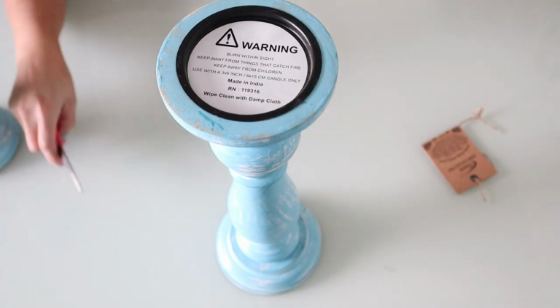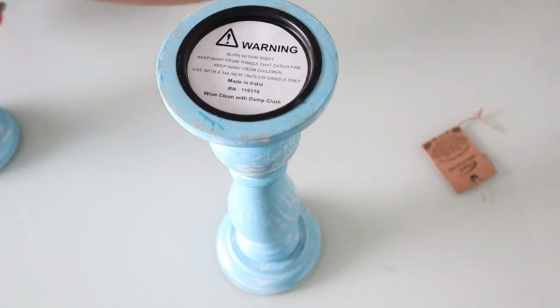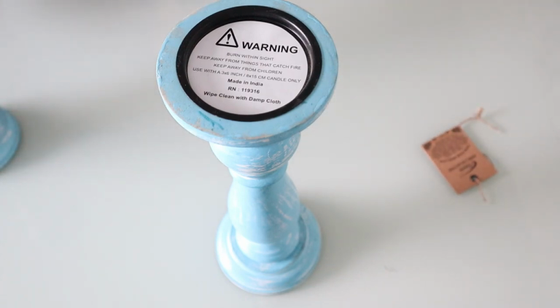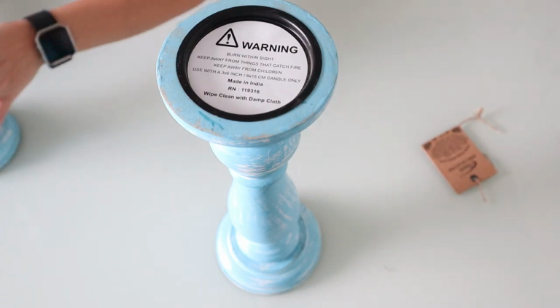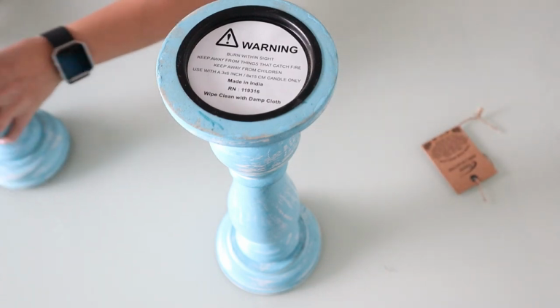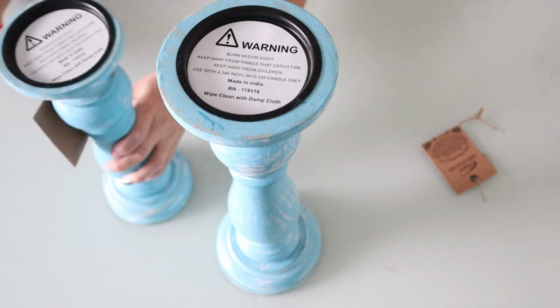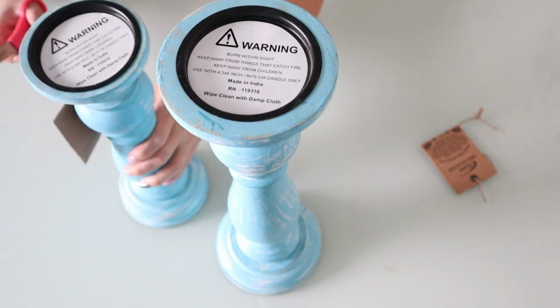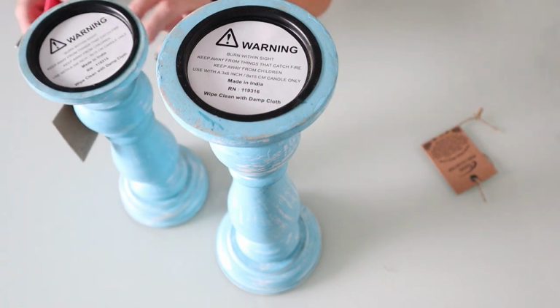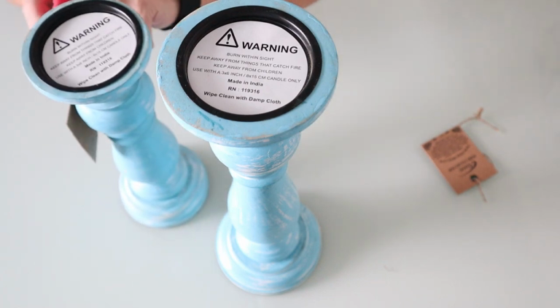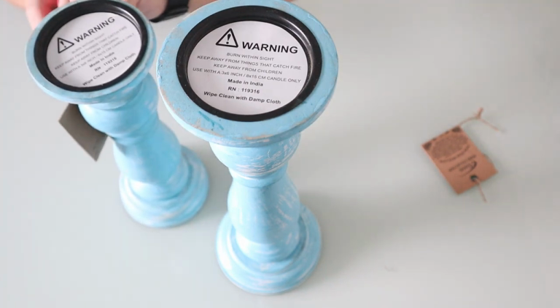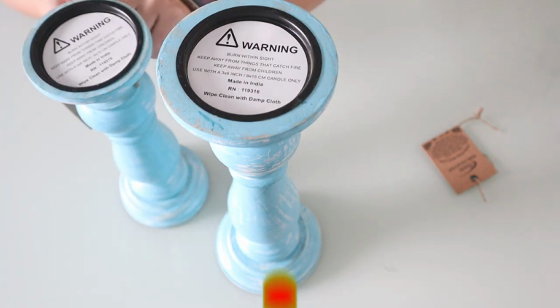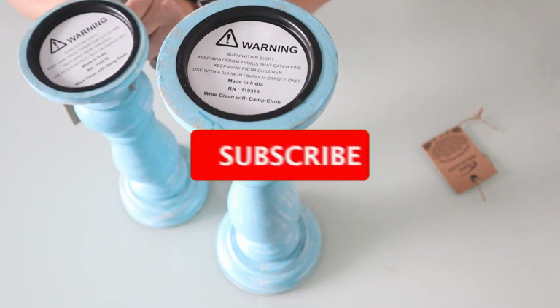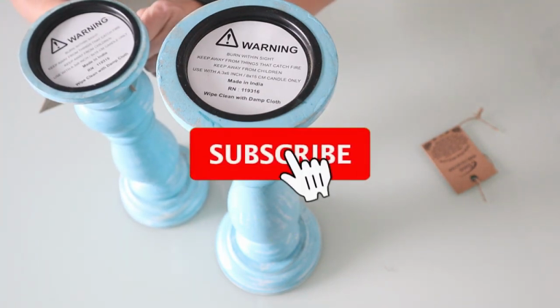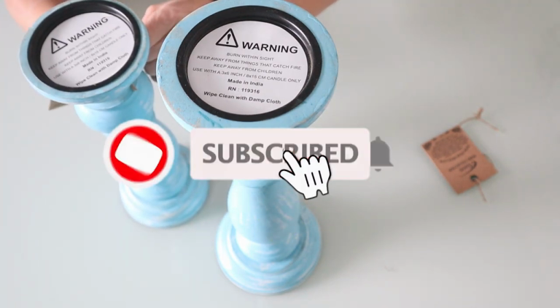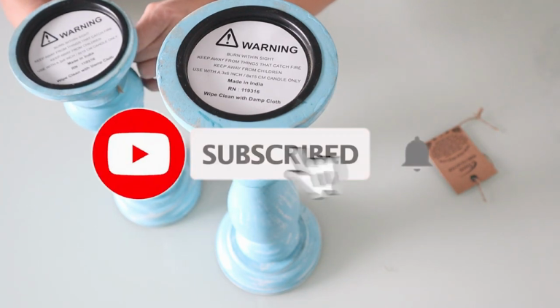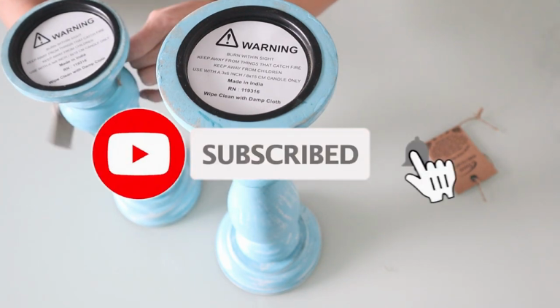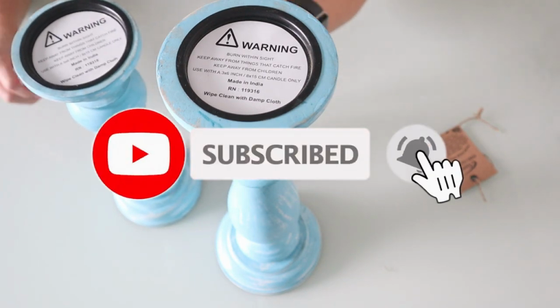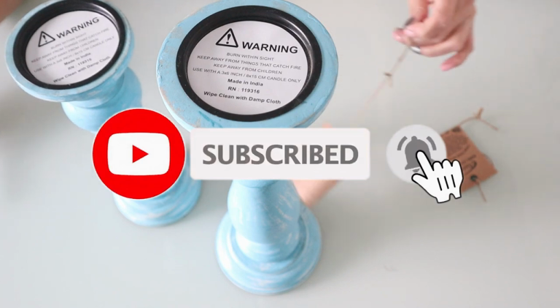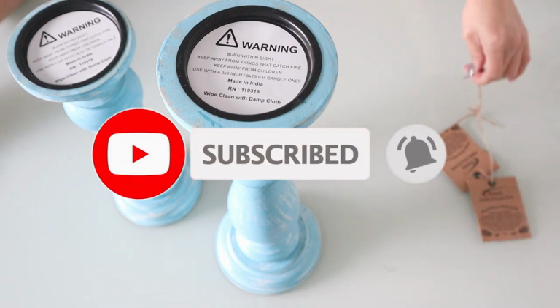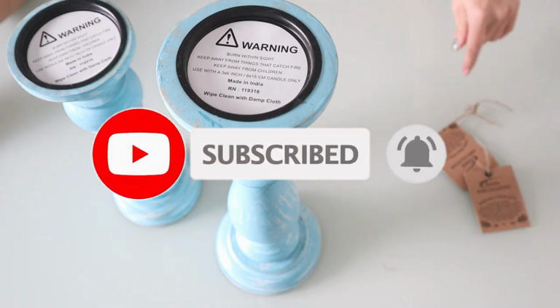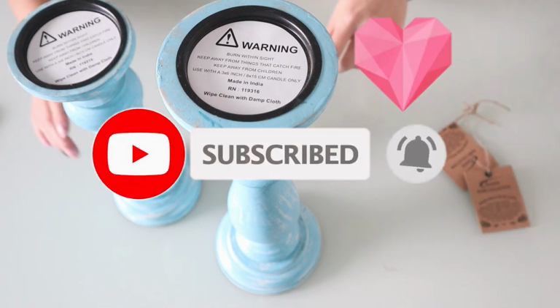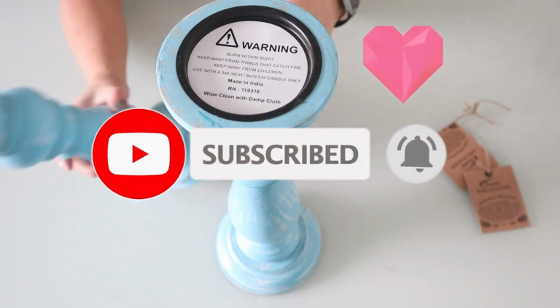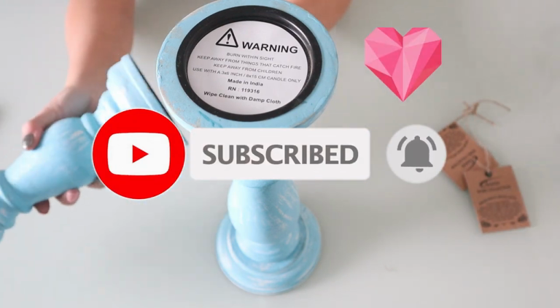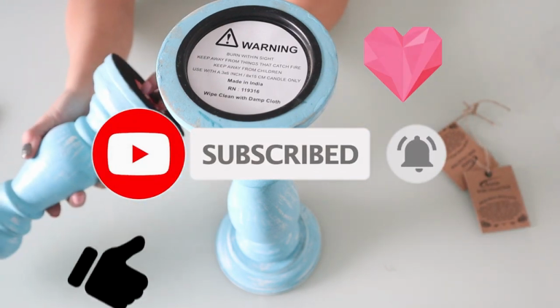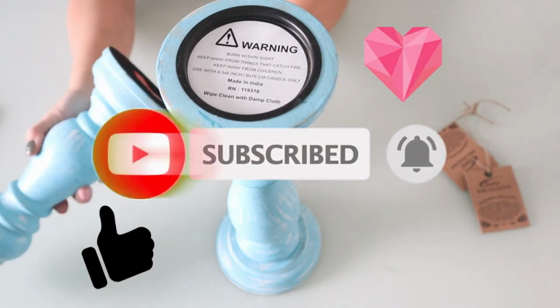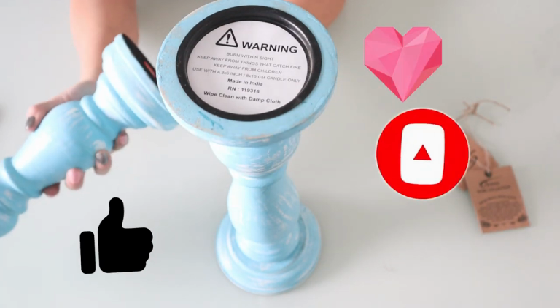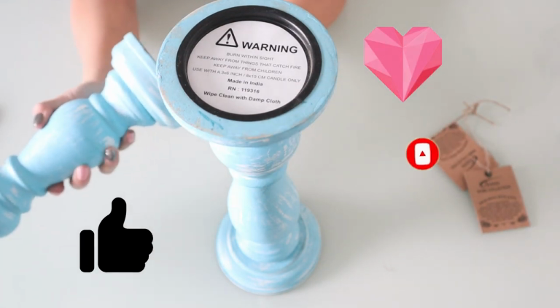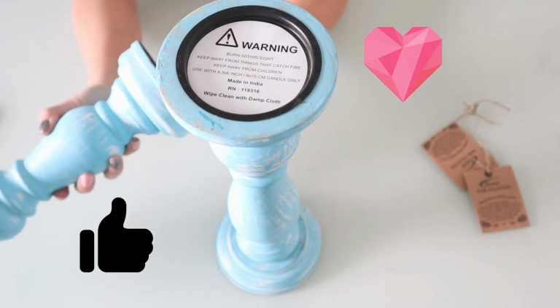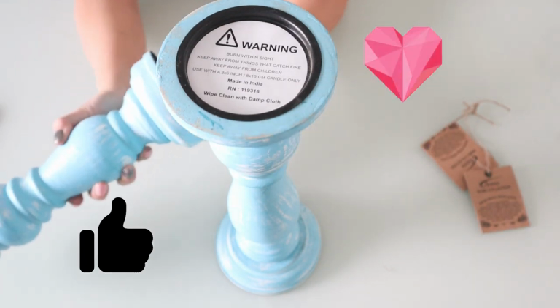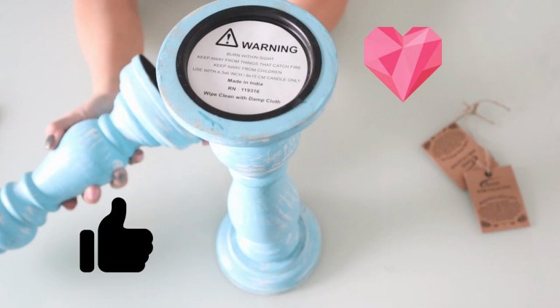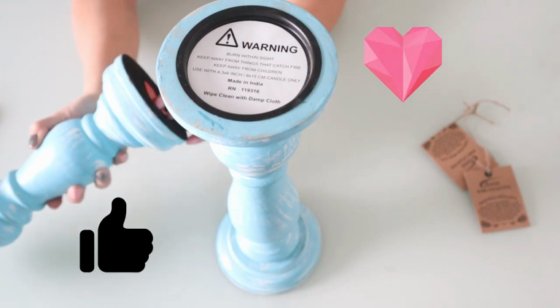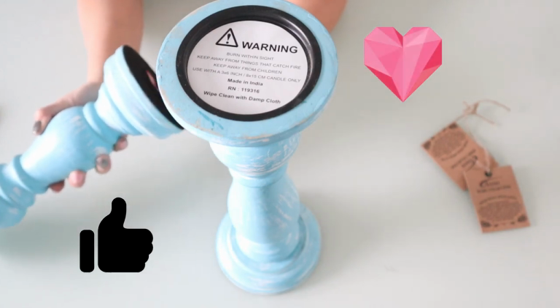But before we do, if you haven't already, please make sure to hit that subscribe button and show me some love by giving me that thumbs up. Let's go ahead and get right into it!